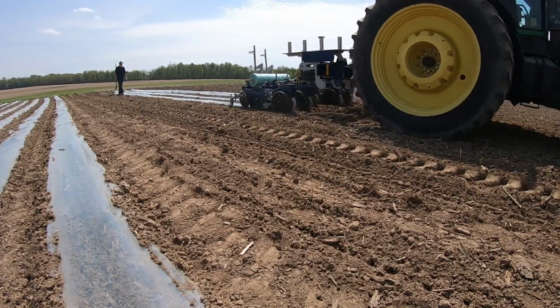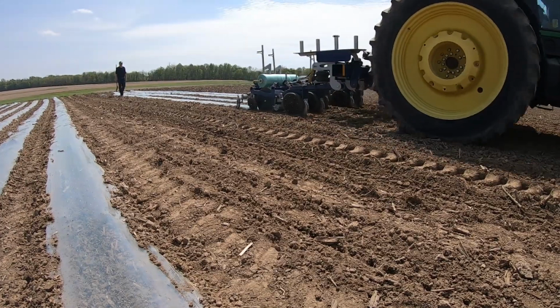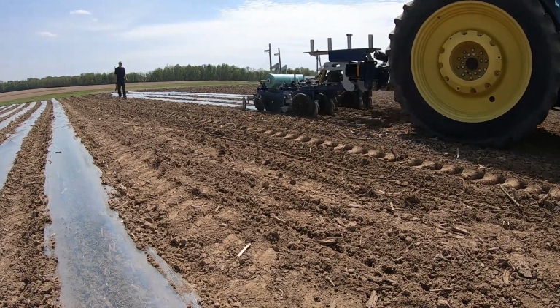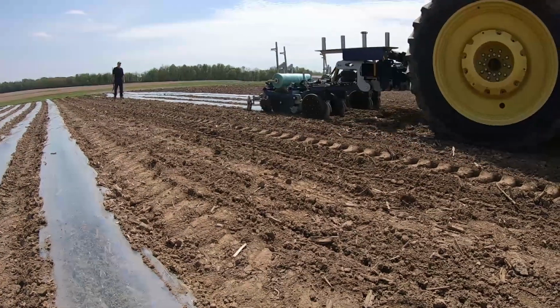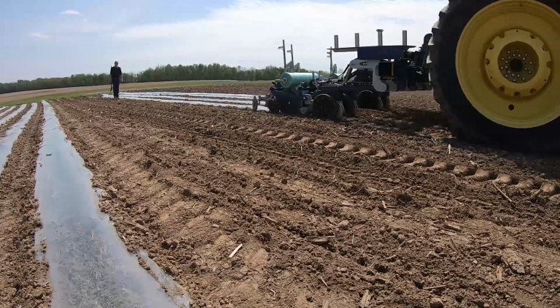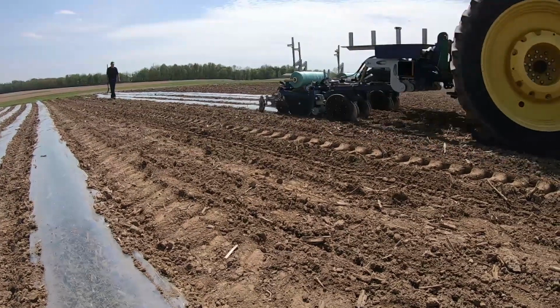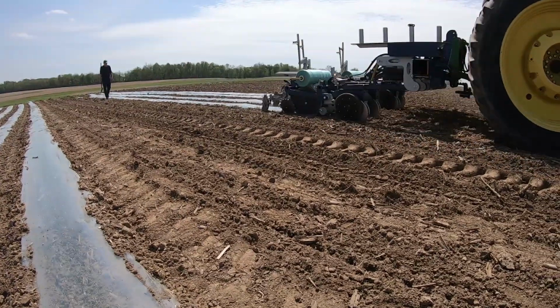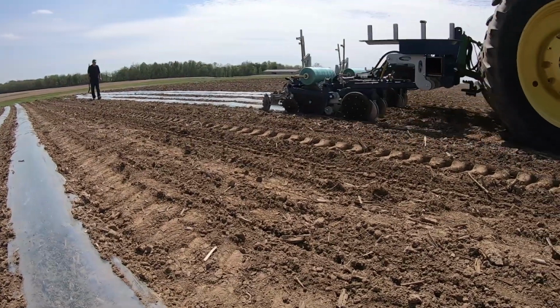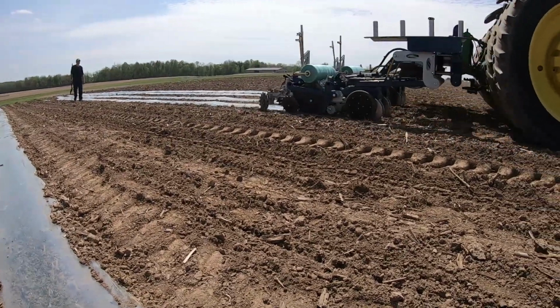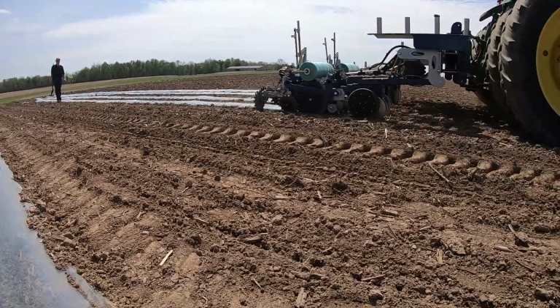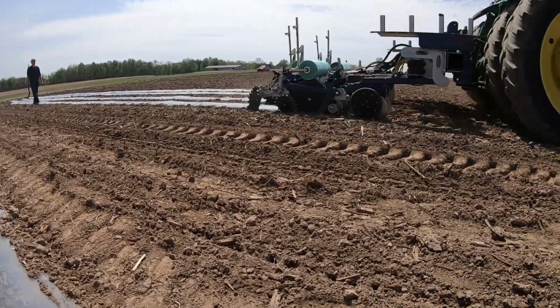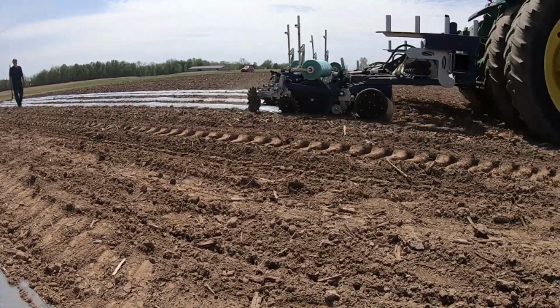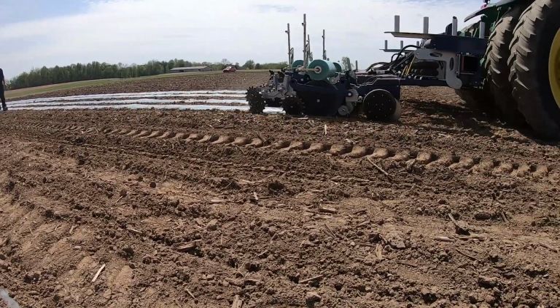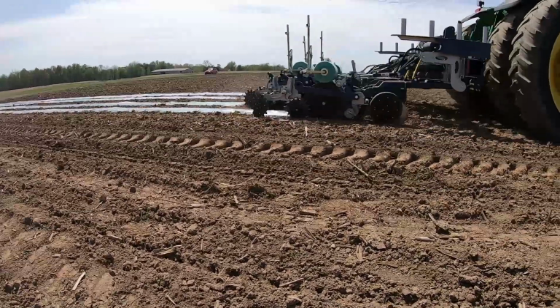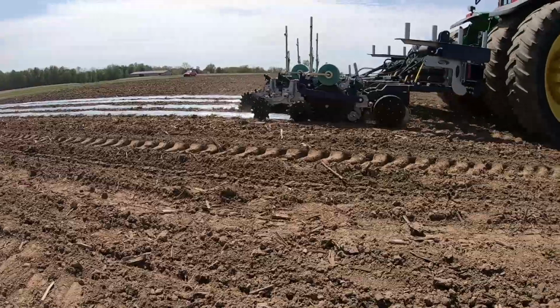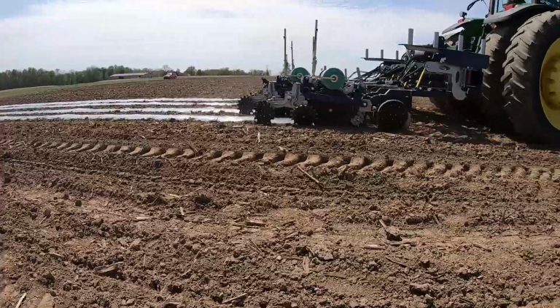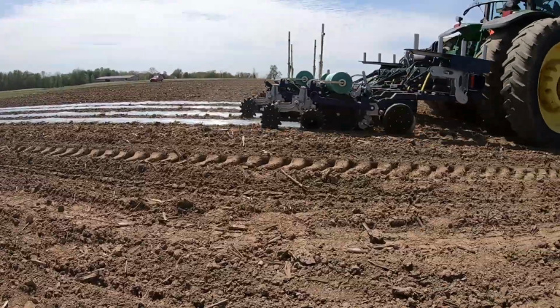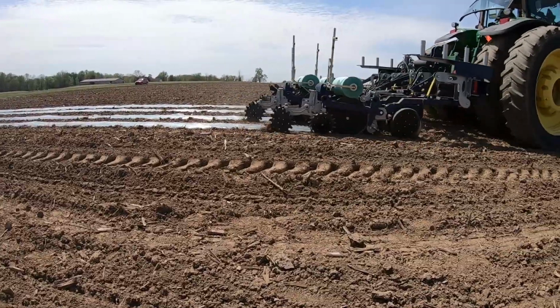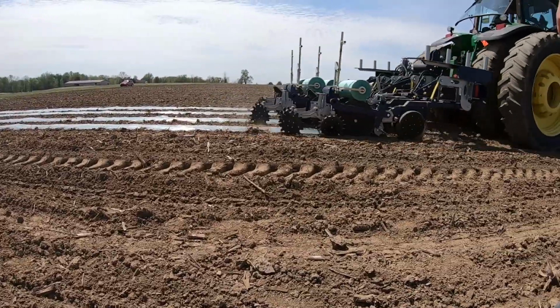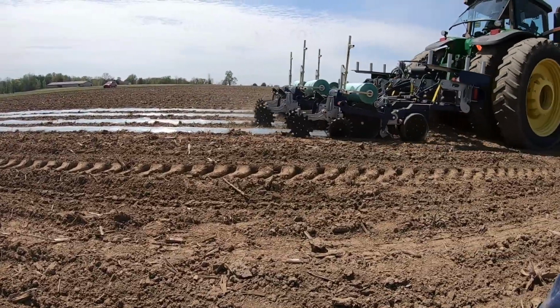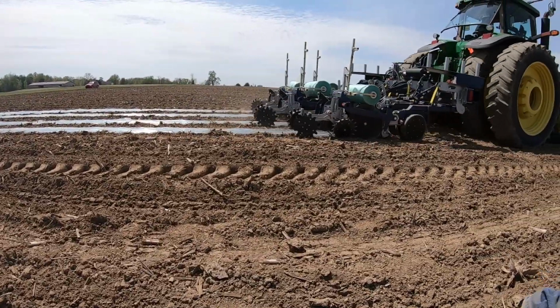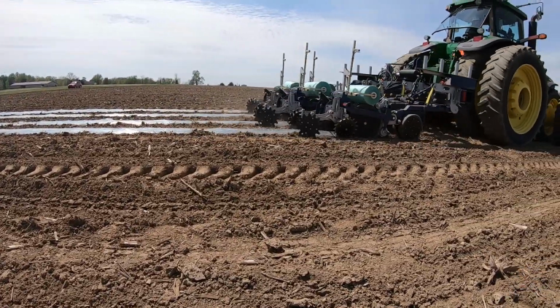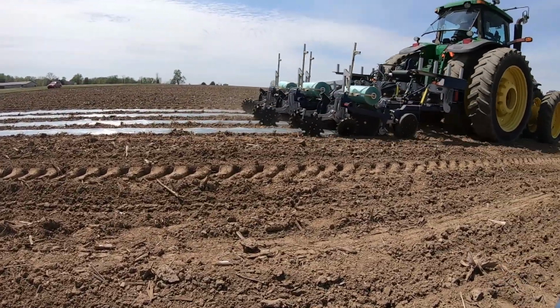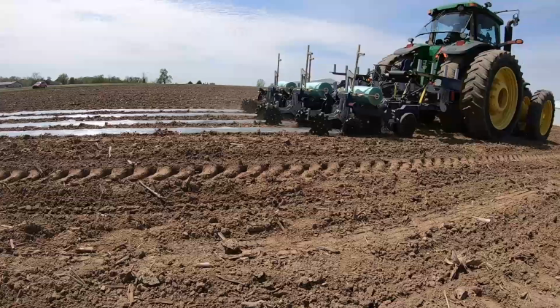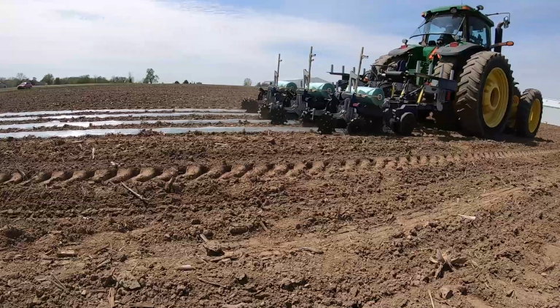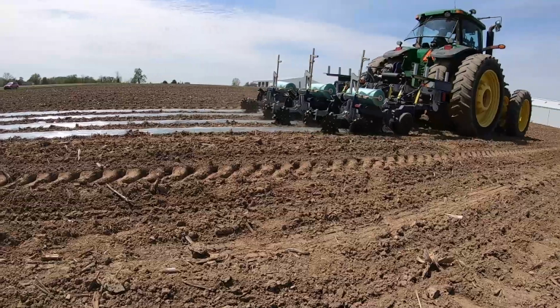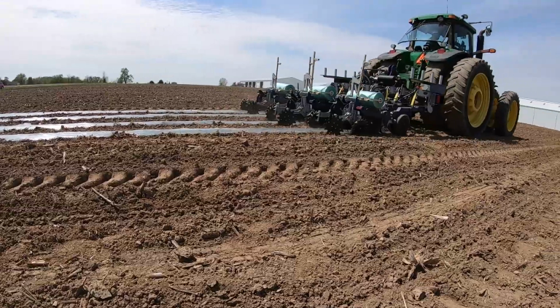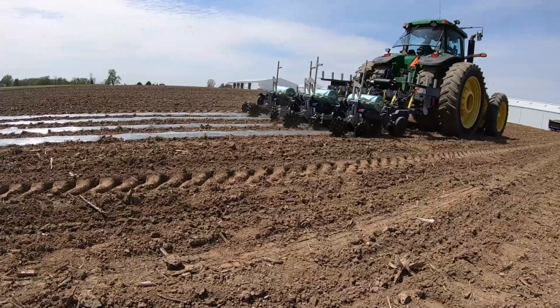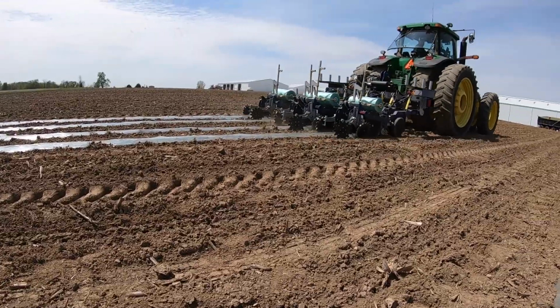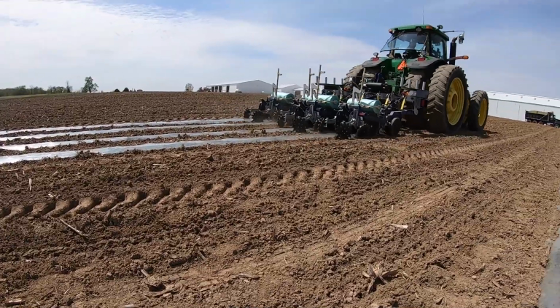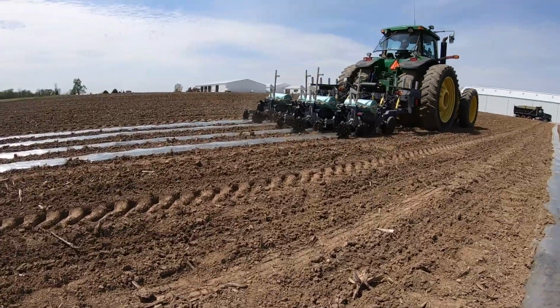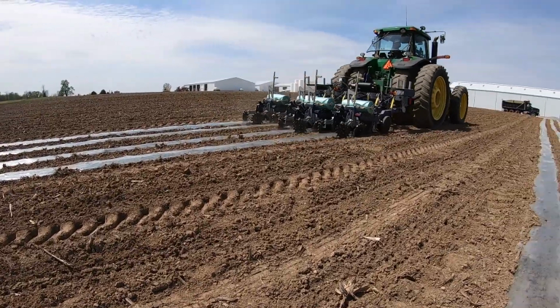As early as possible. We're from central Wisconsin. As soon as you can get out on the field and roll — ground temperature, not air temperature, is really the factor.